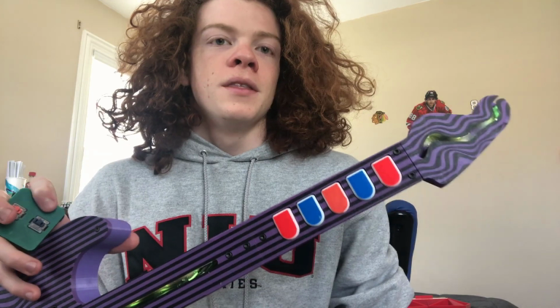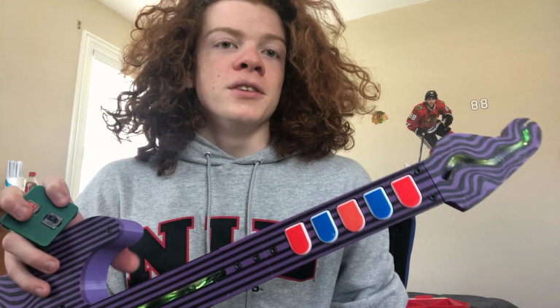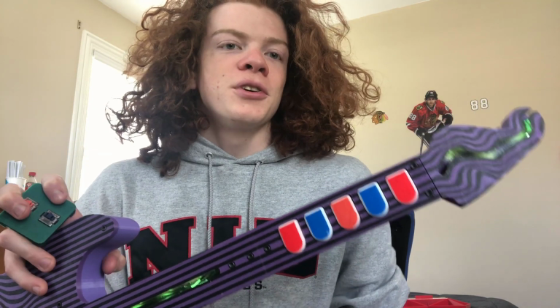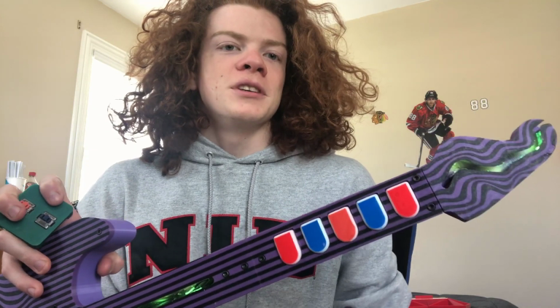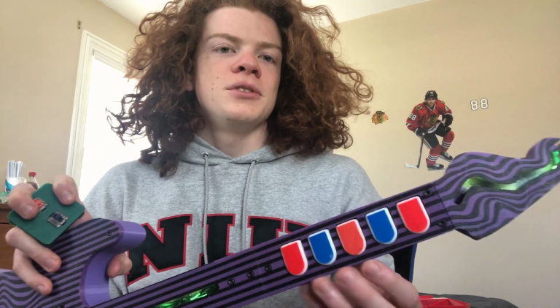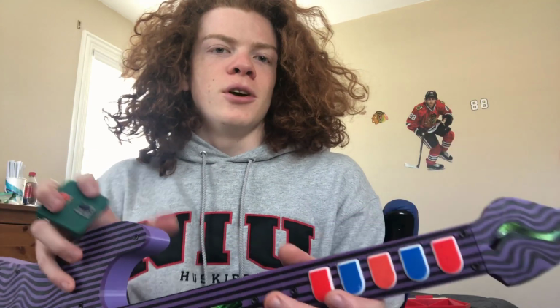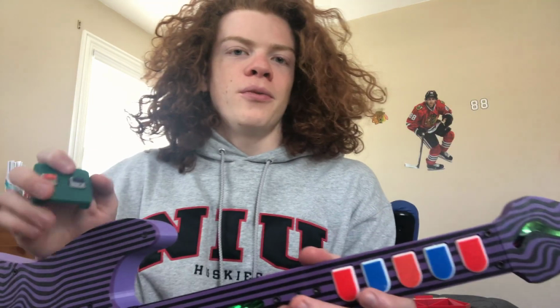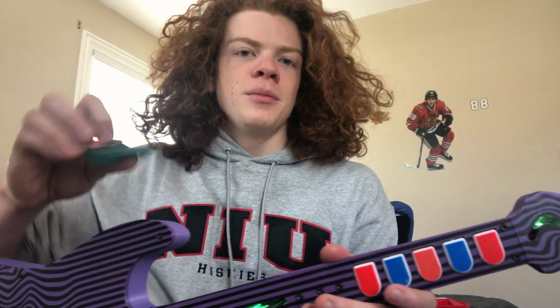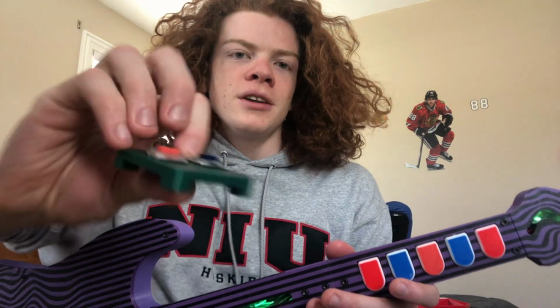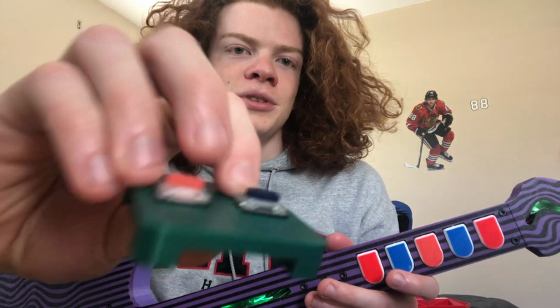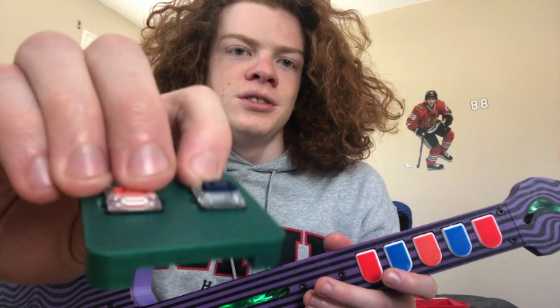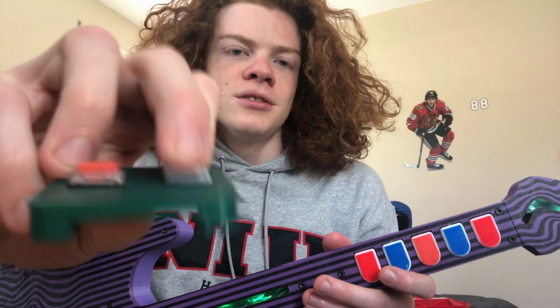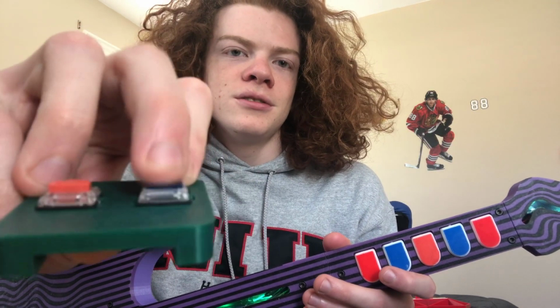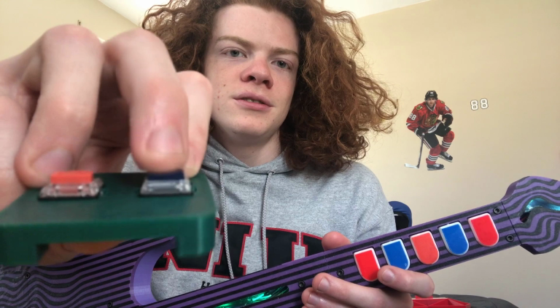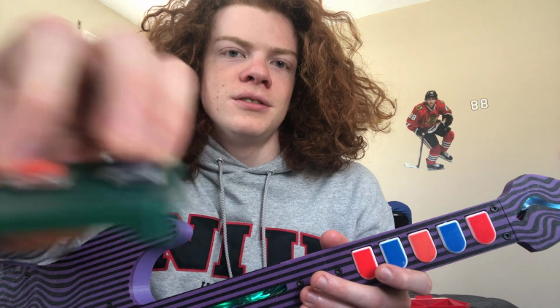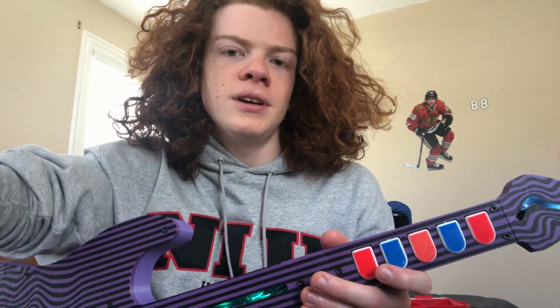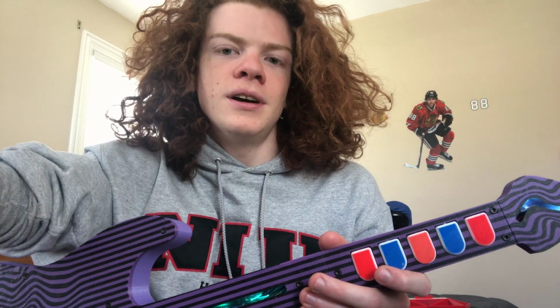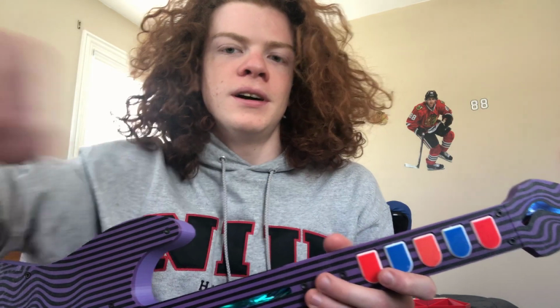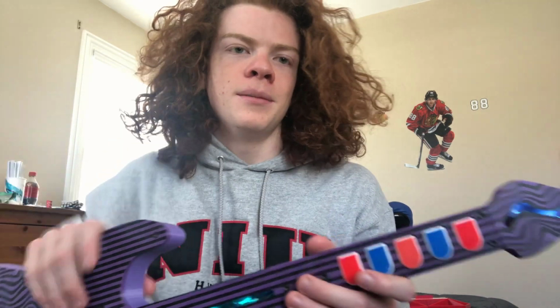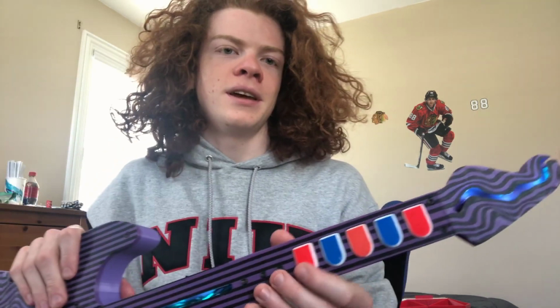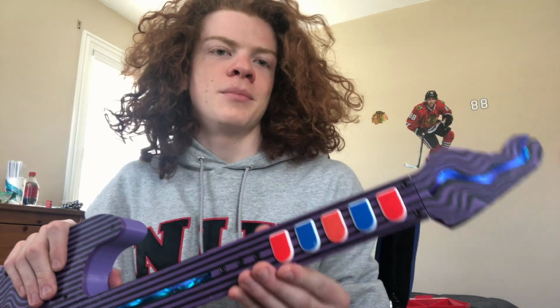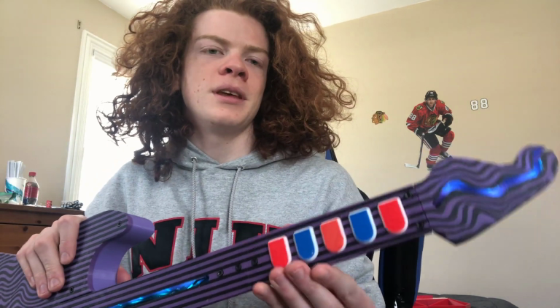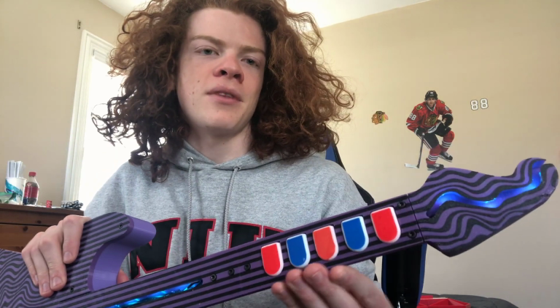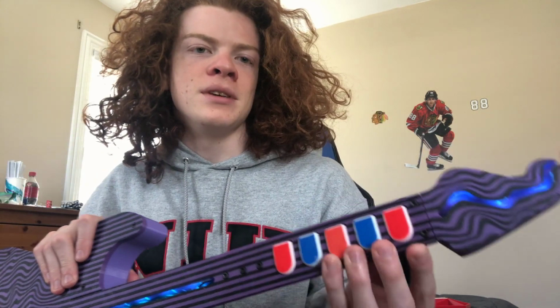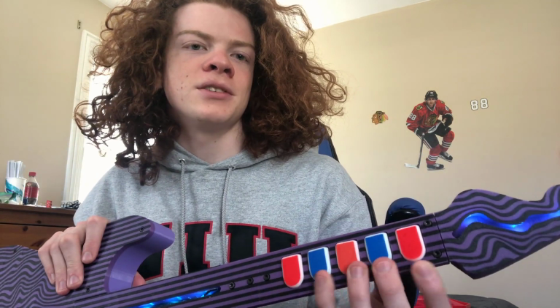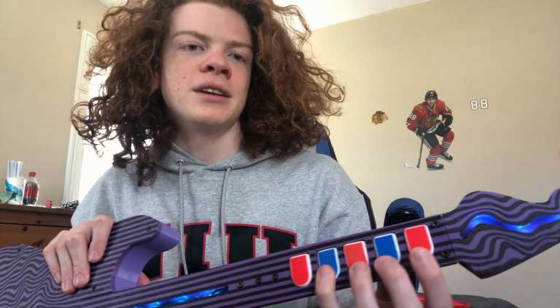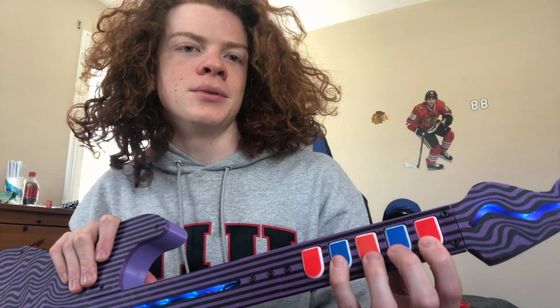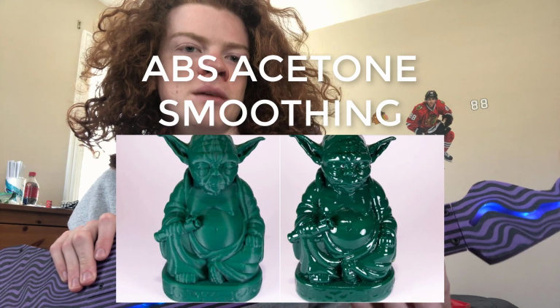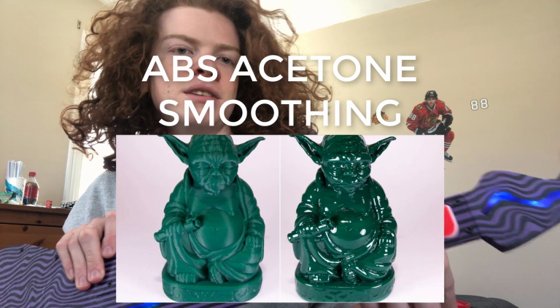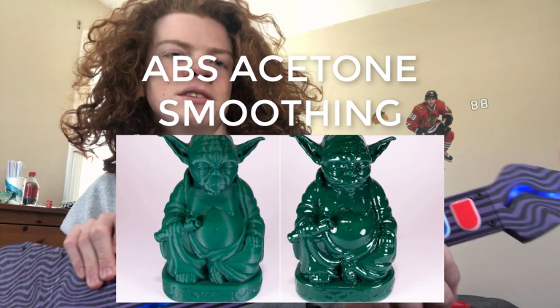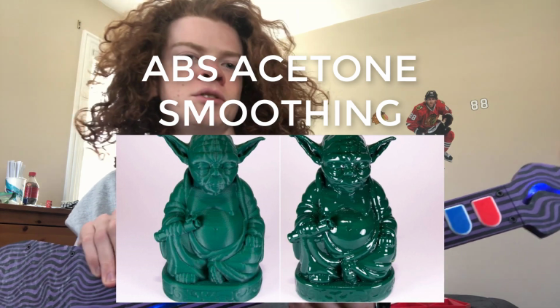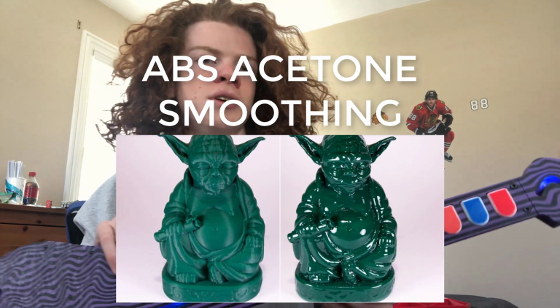The buttons feel good because I'm using low profile mechanical switches. And then I printed them out of ABS so that I can do ABS acetone smoothing.